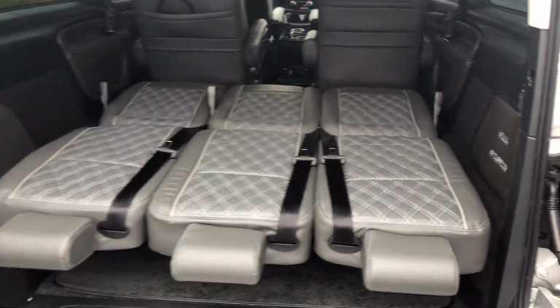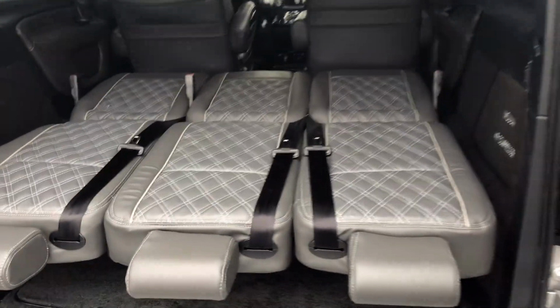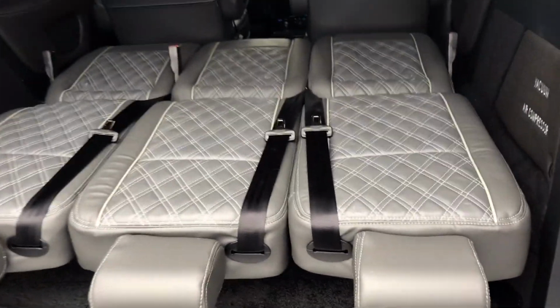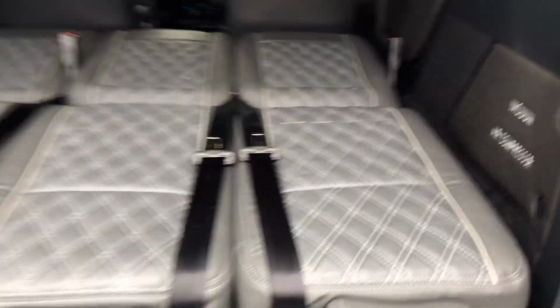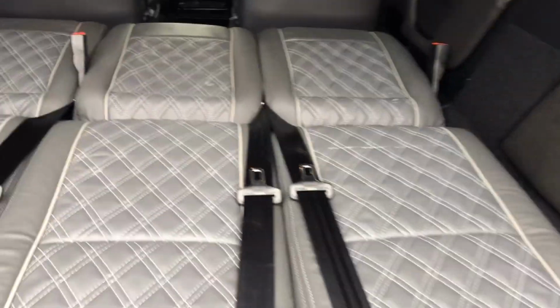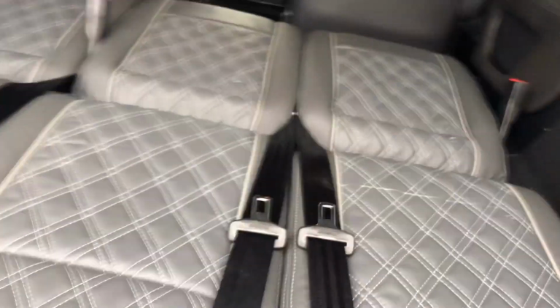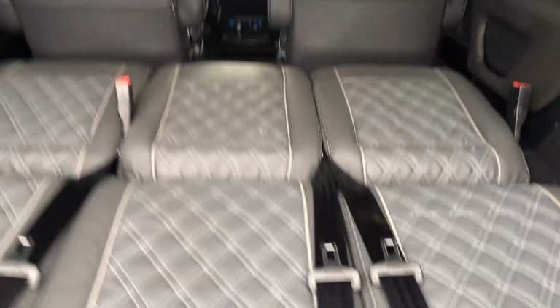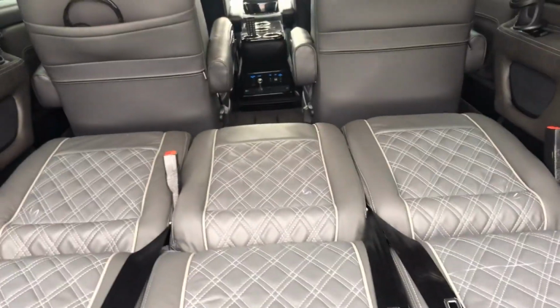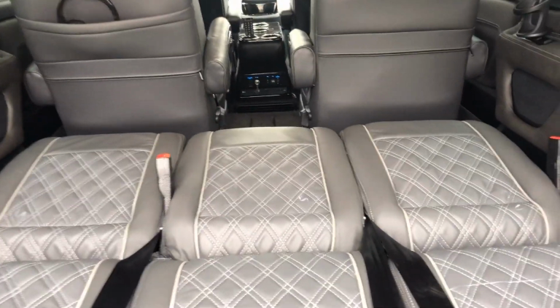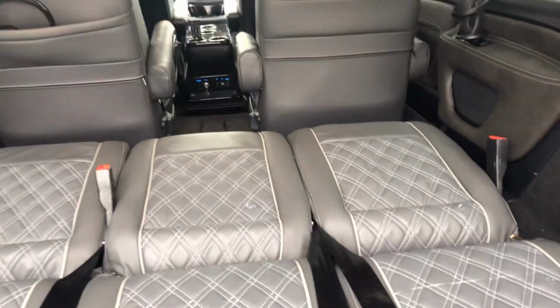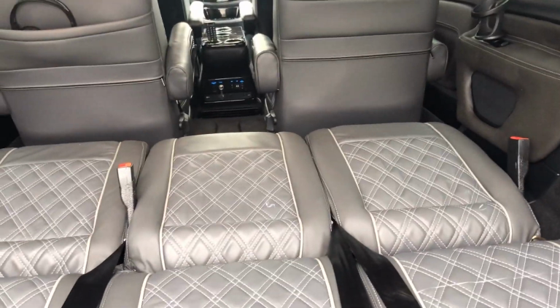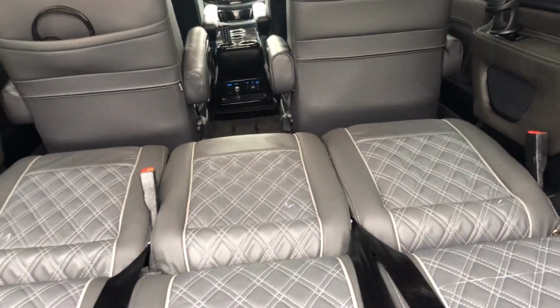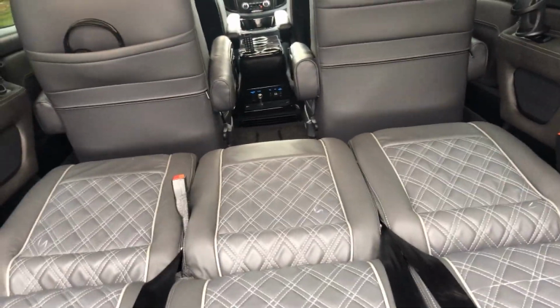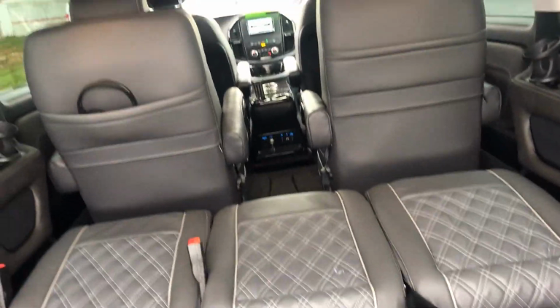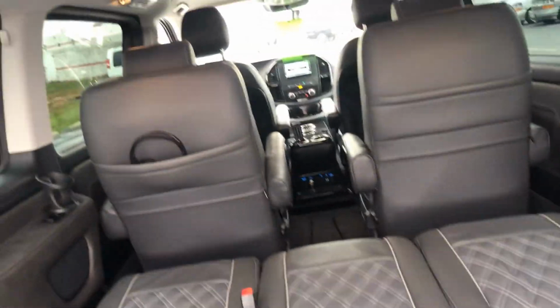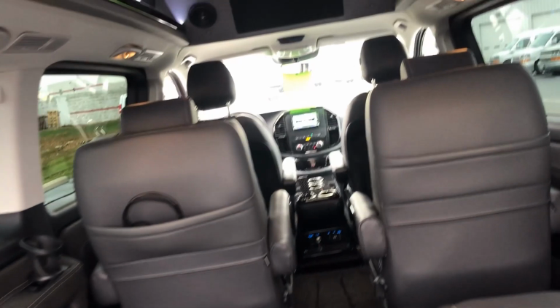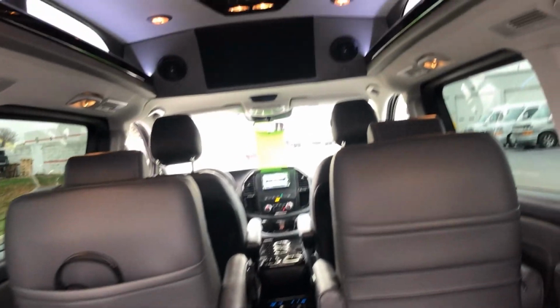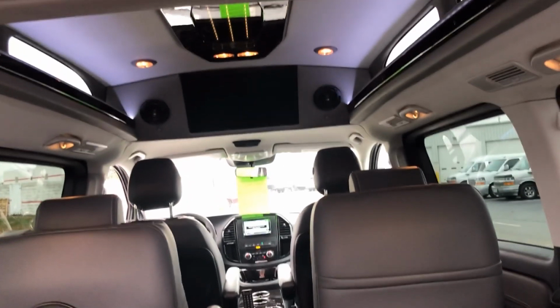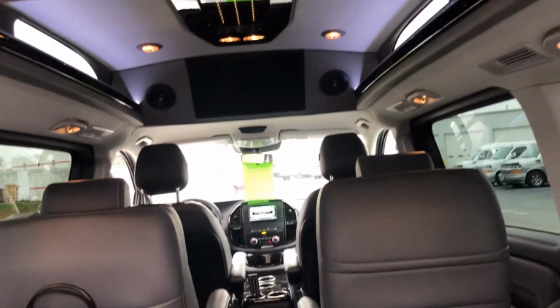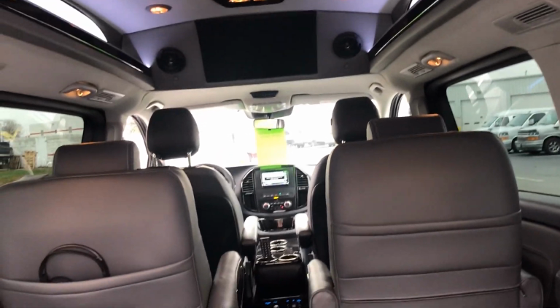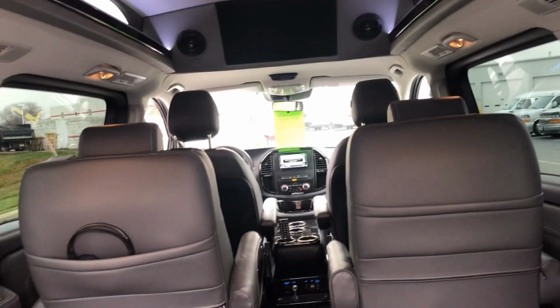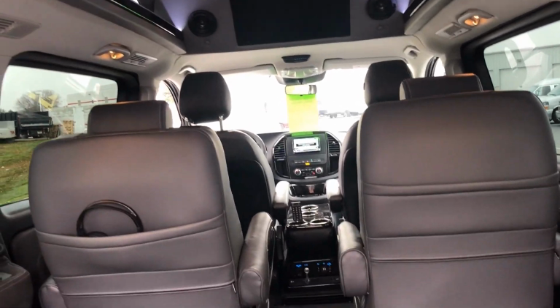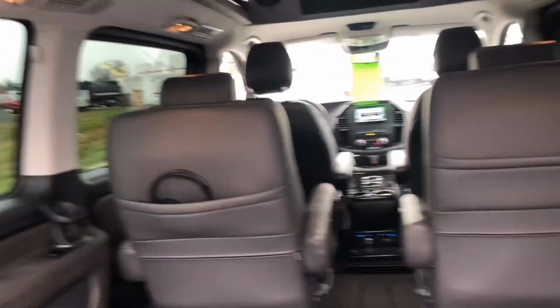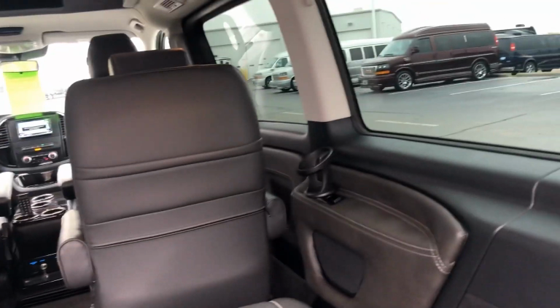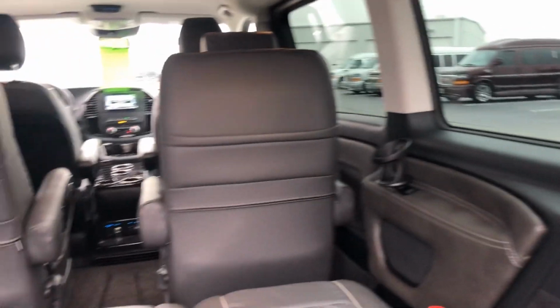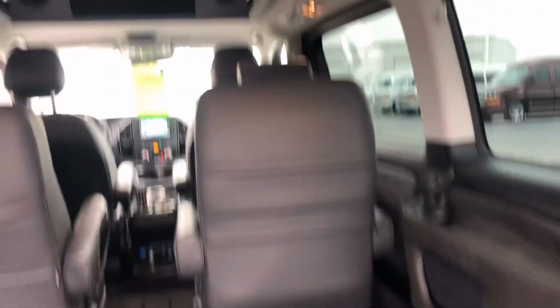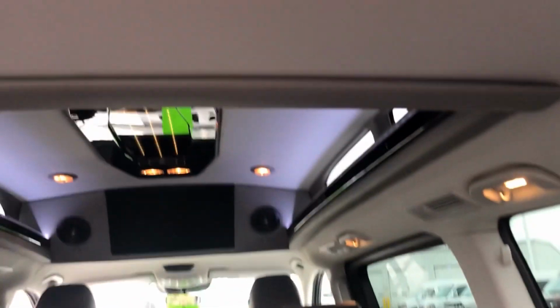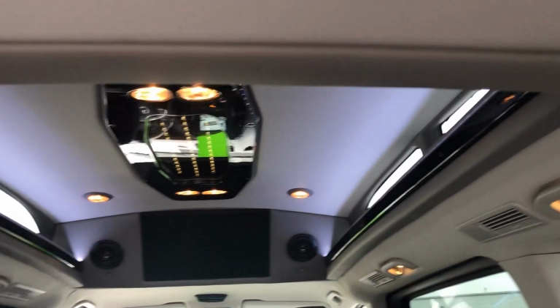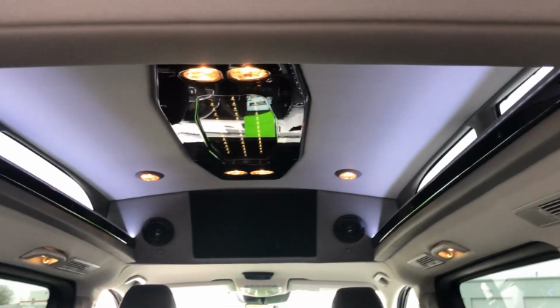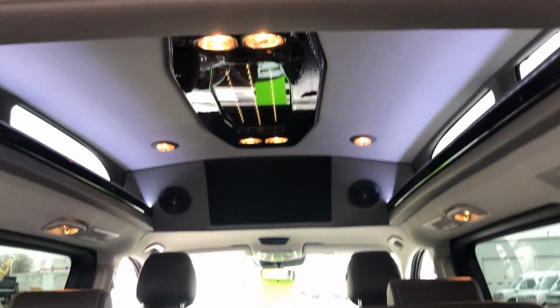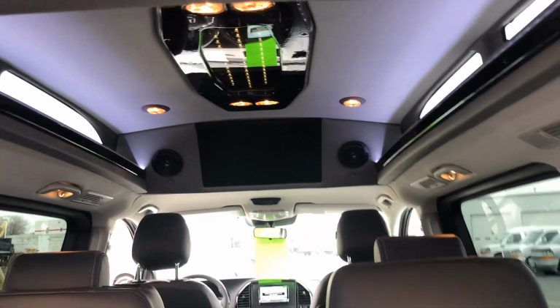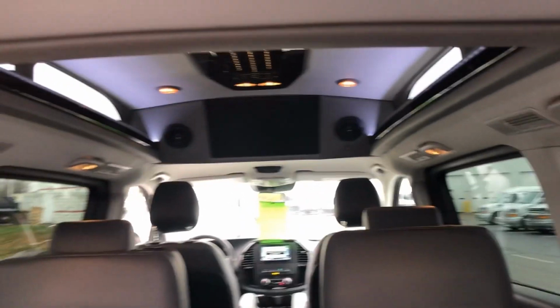You do have to pop the headrest off, obviously. Then you've got wireless headphones there. You've got cup holders here in the back. Here's a shot of your TV and everything.